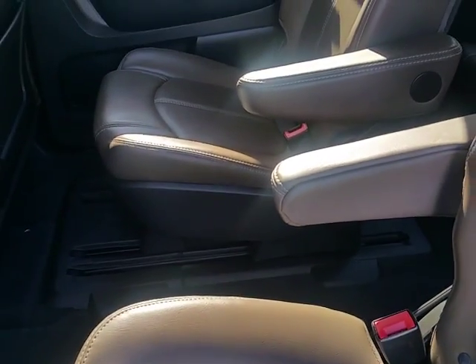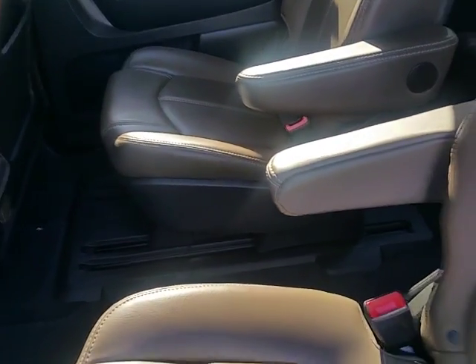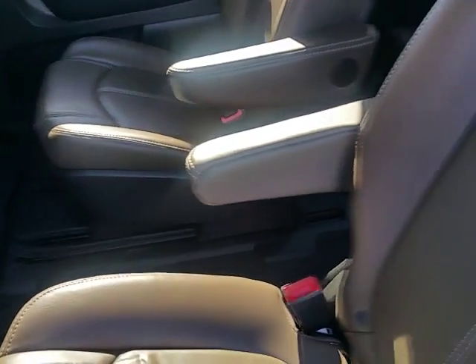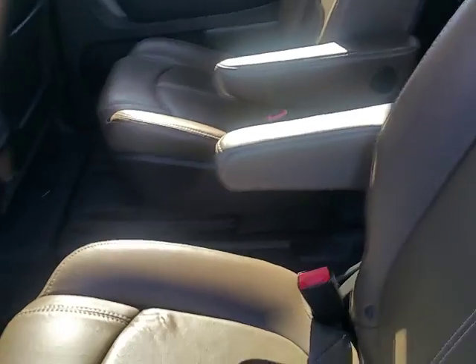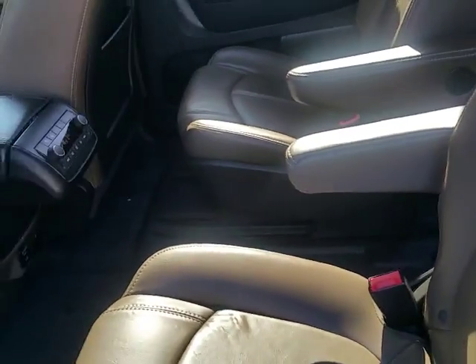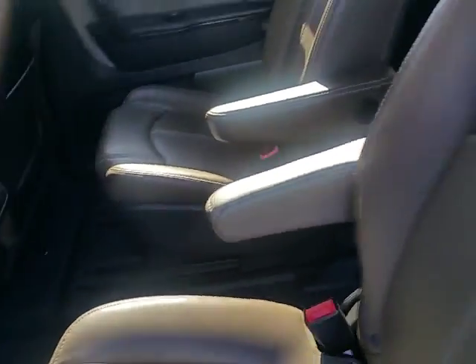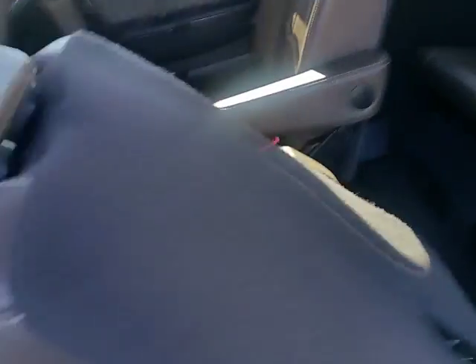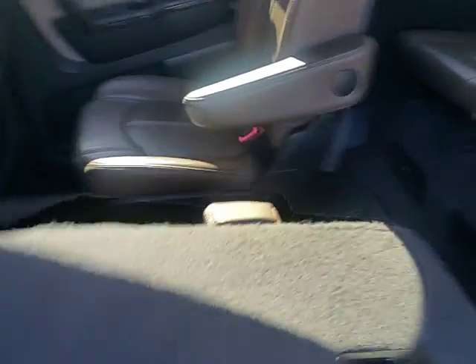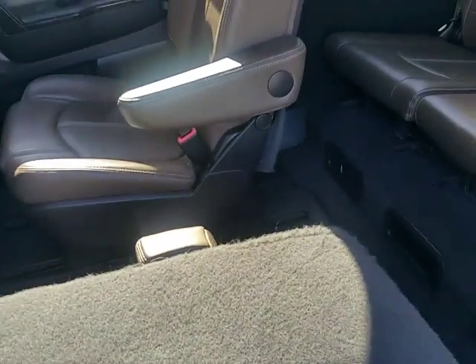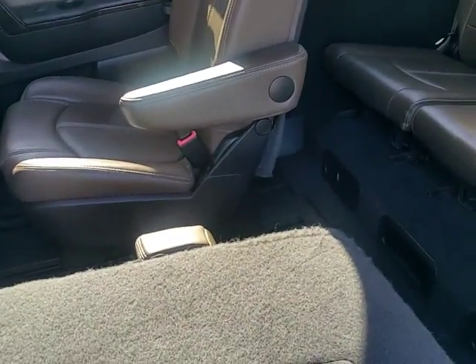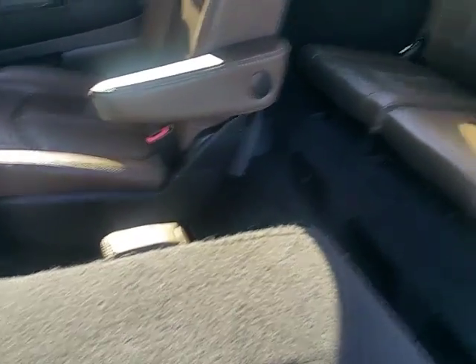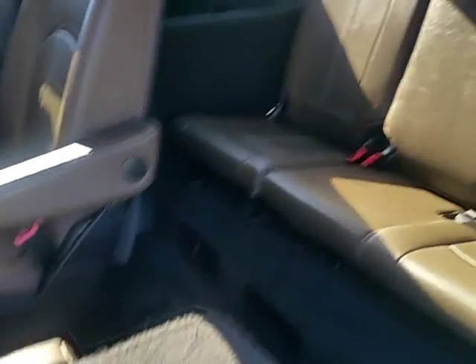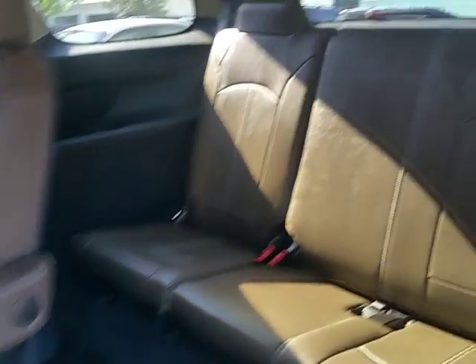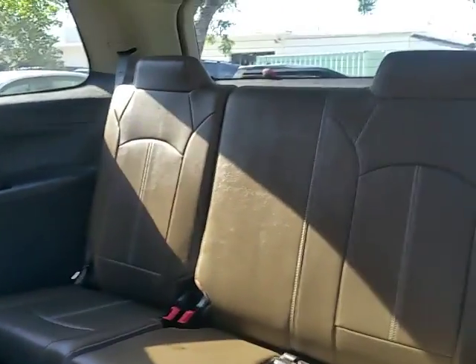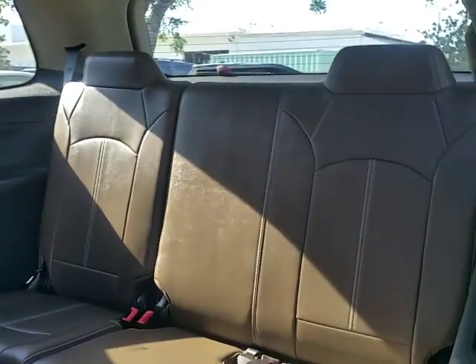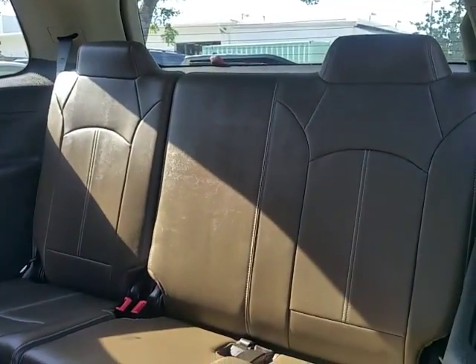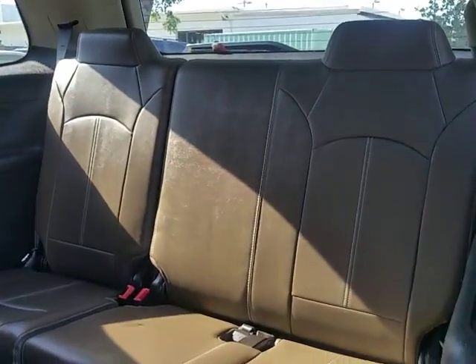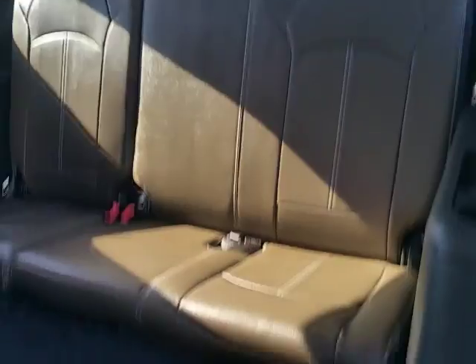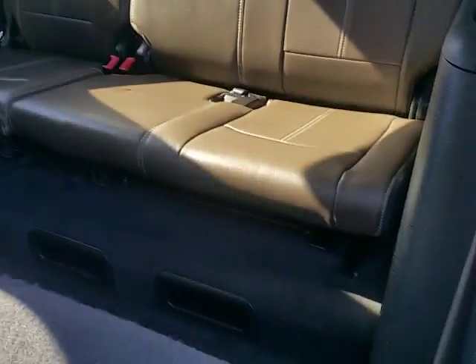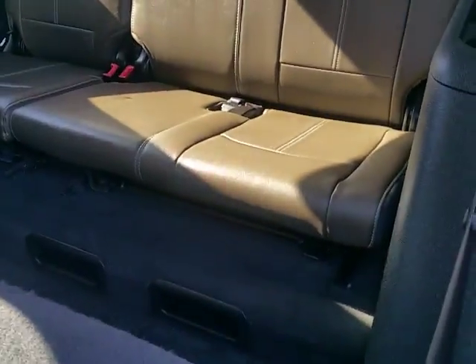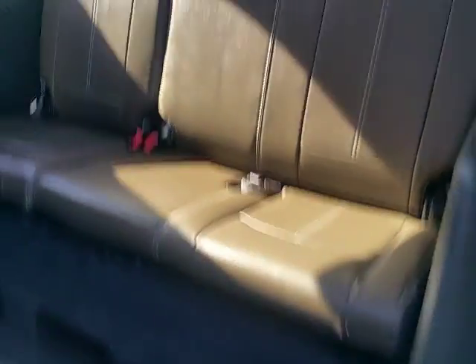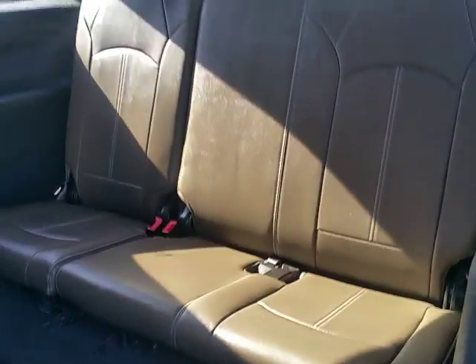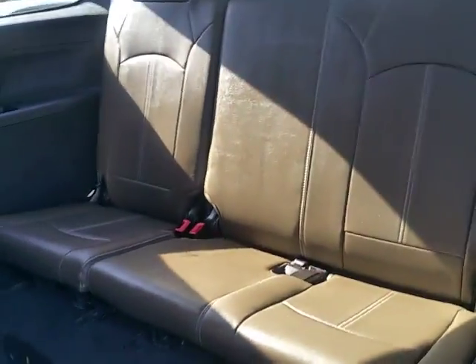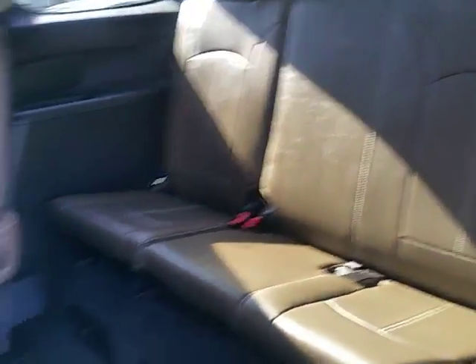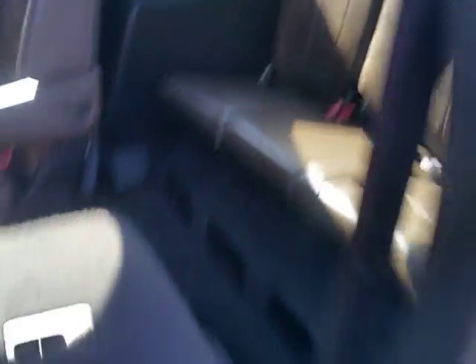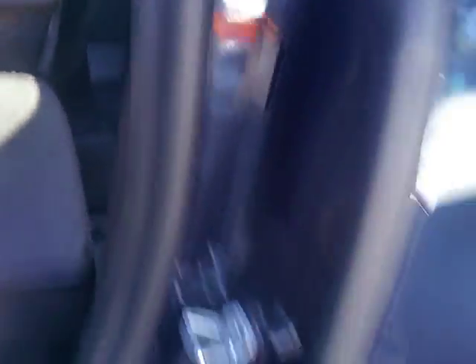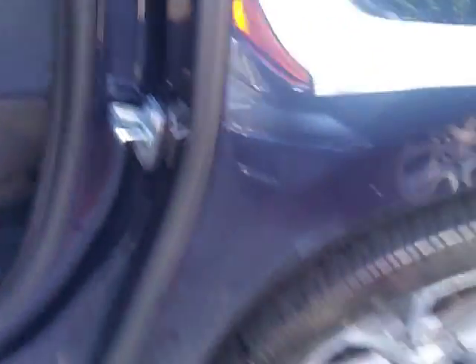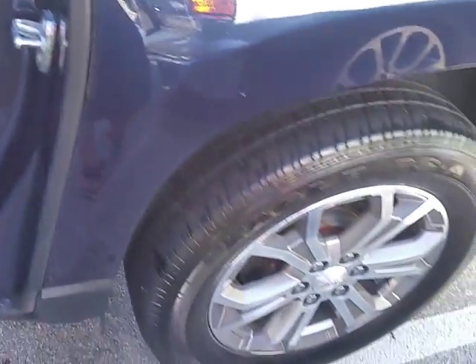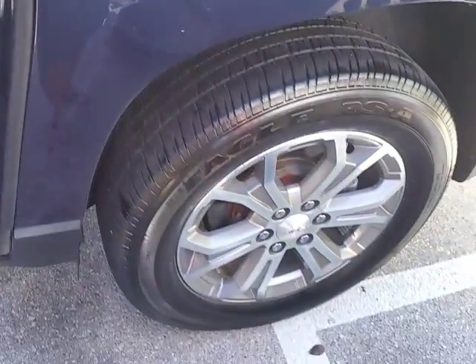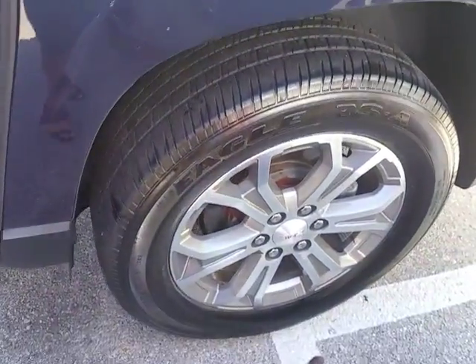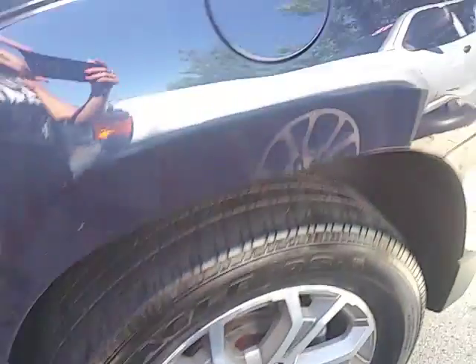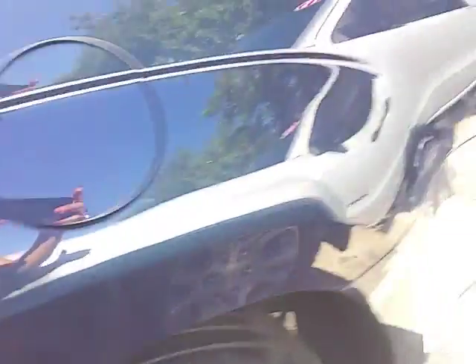The middle seats are folding, as you can see, and there's your rear passenger seating. I'm going to go ahead and show you the rear of the vehicle here.